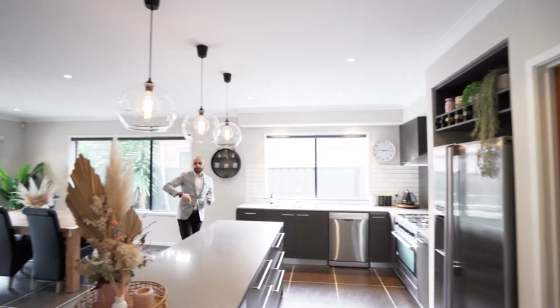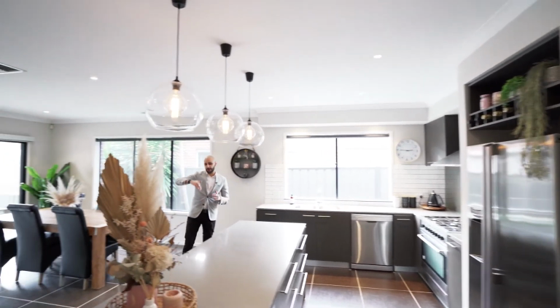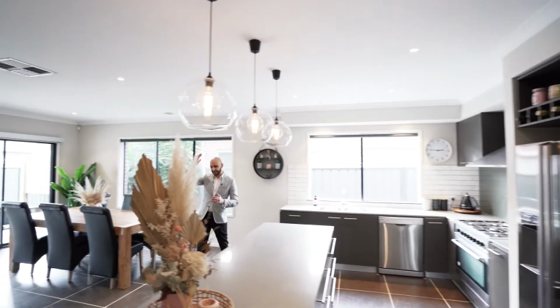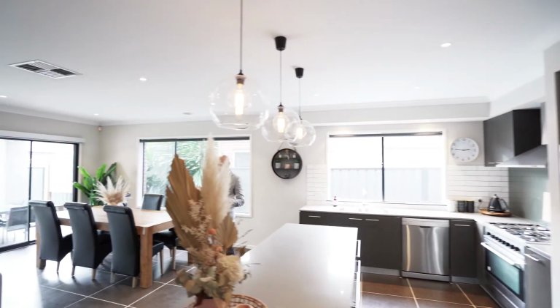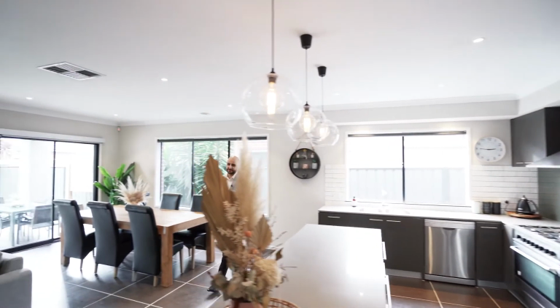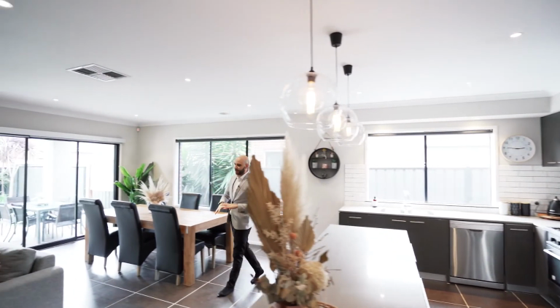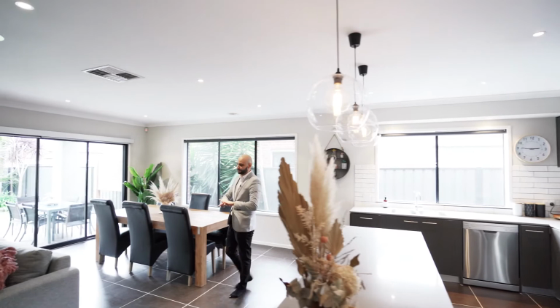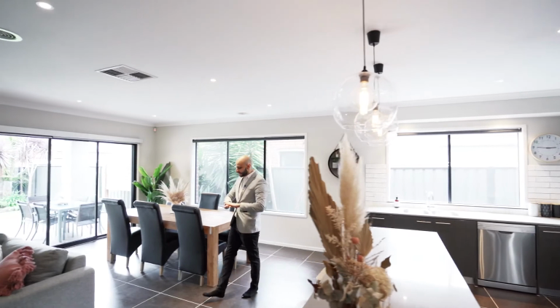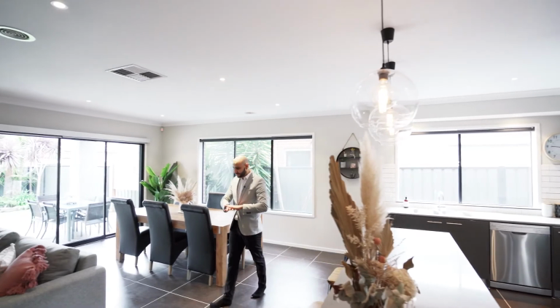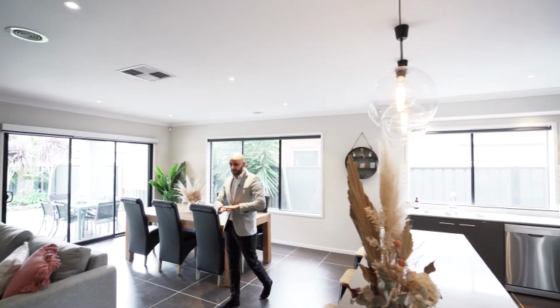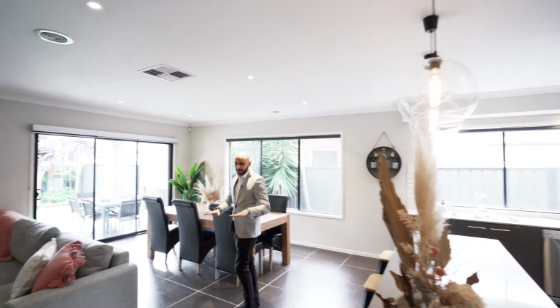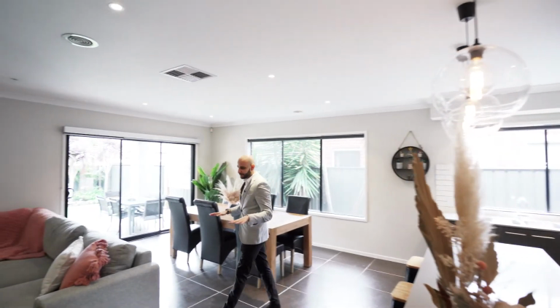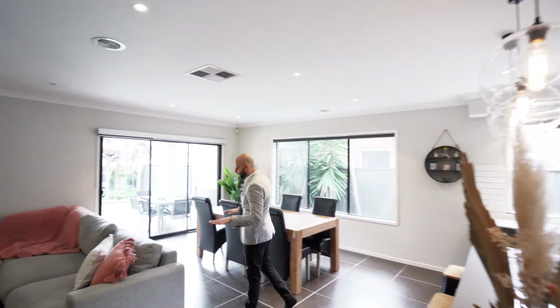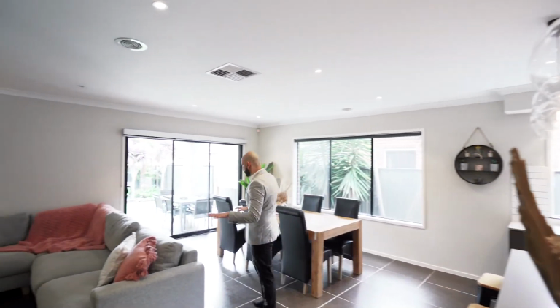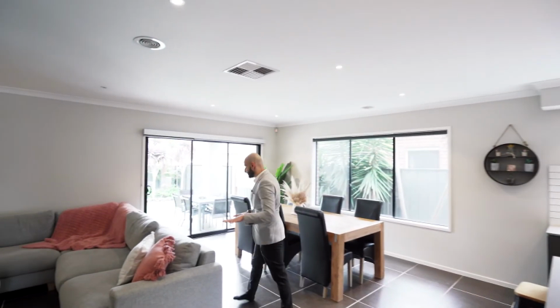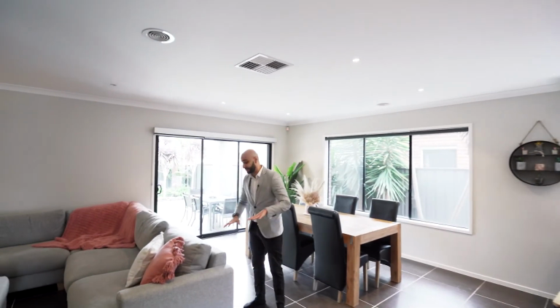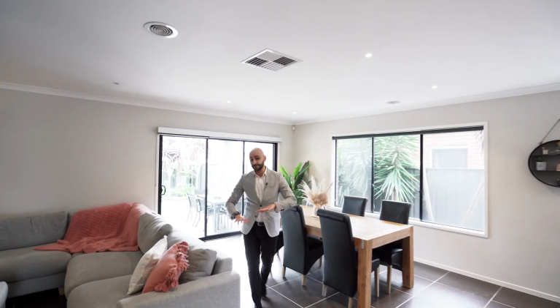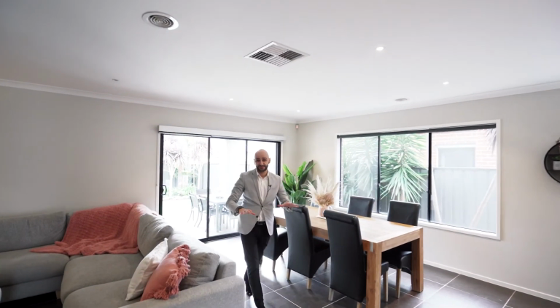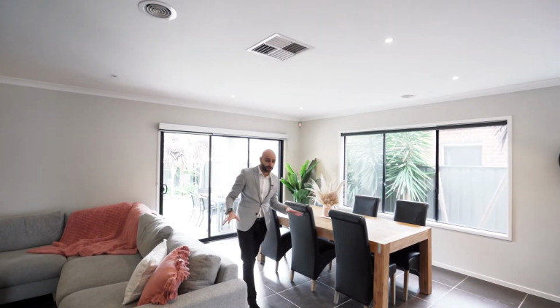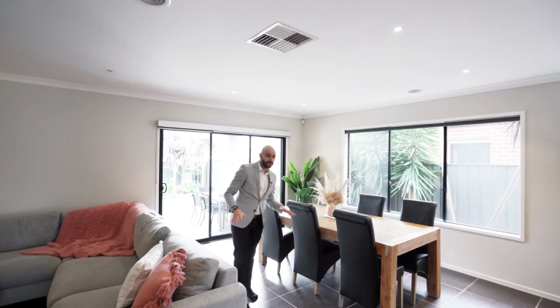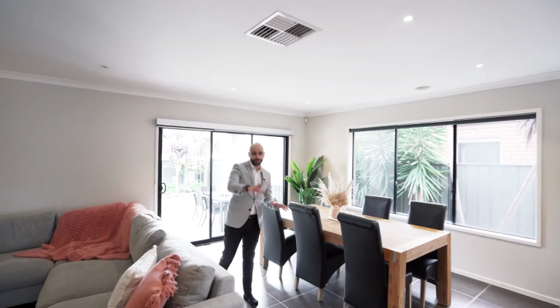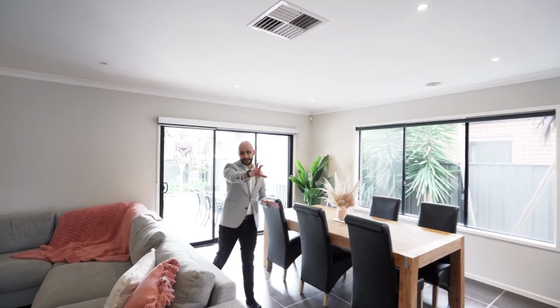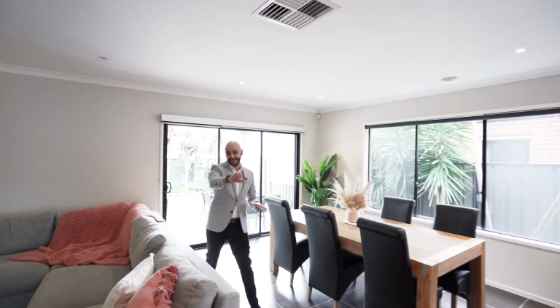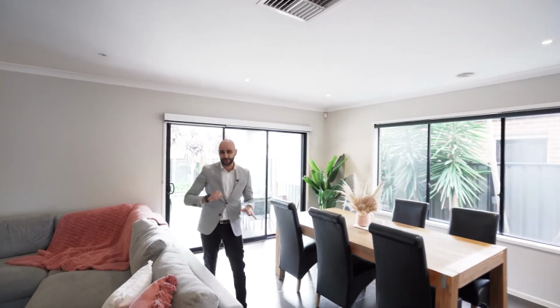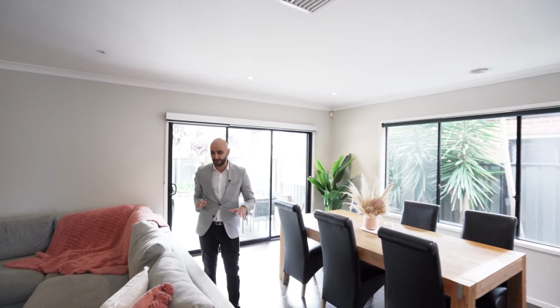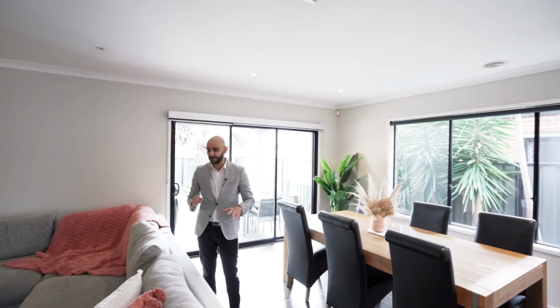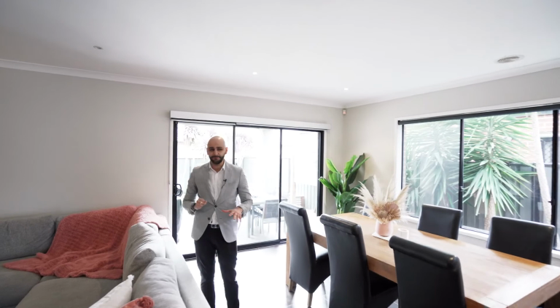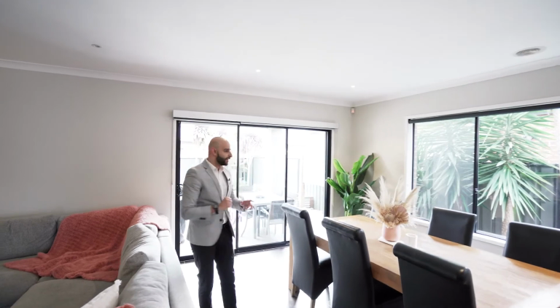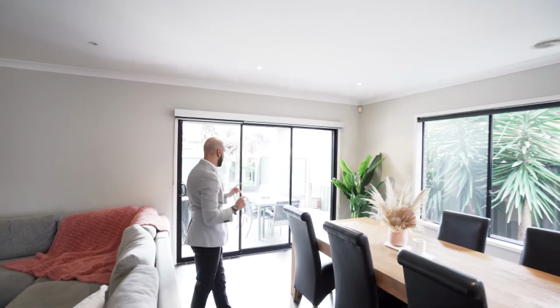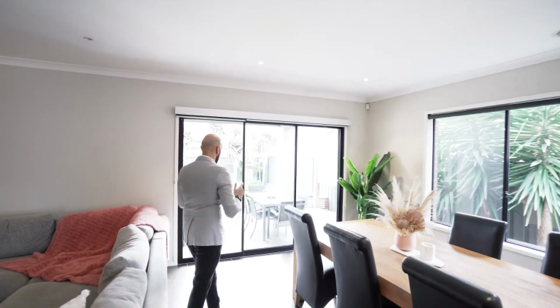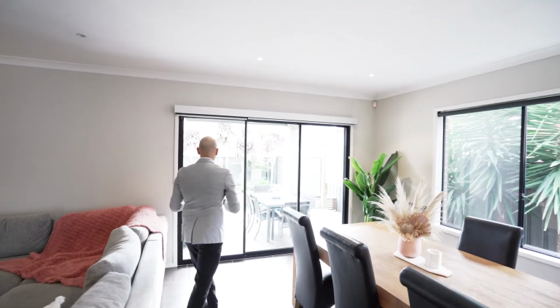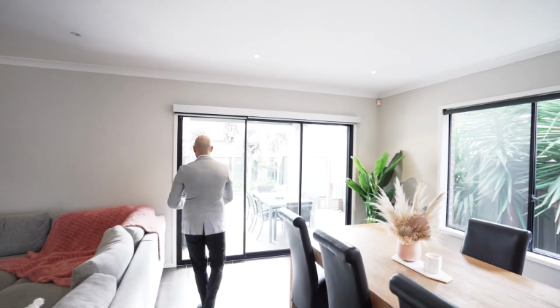We've got higher ceilings, and the flooring in the property — as you can see — is mostly tiles throughout the entry and living area.